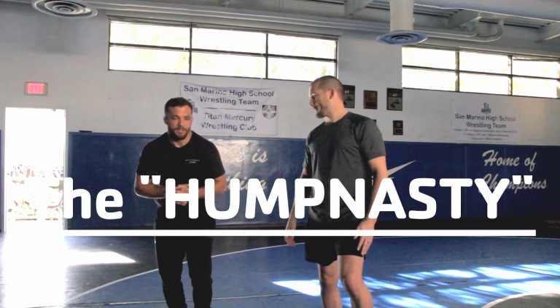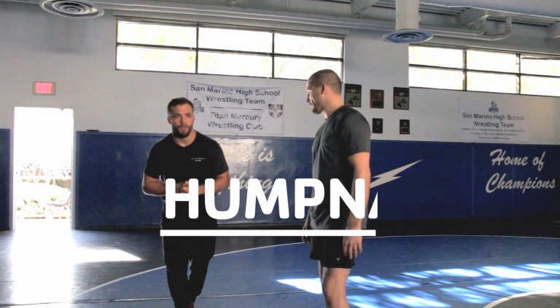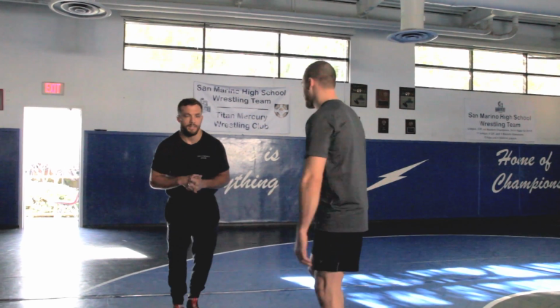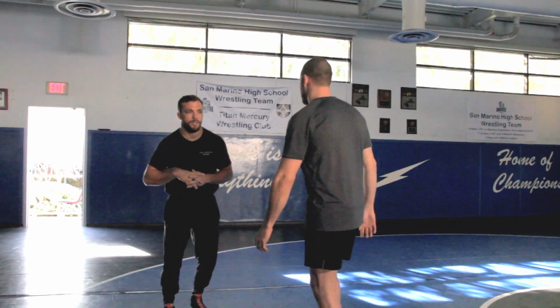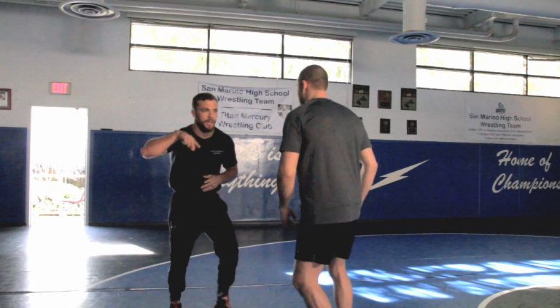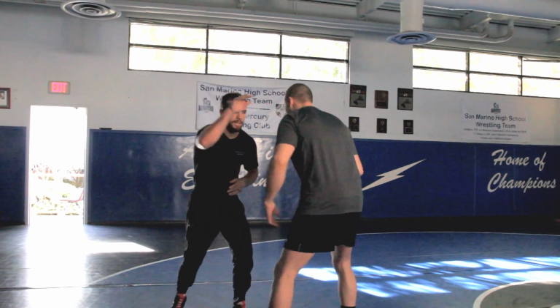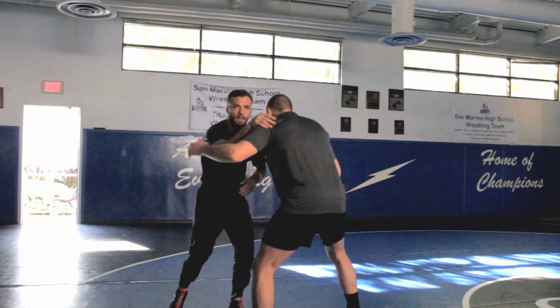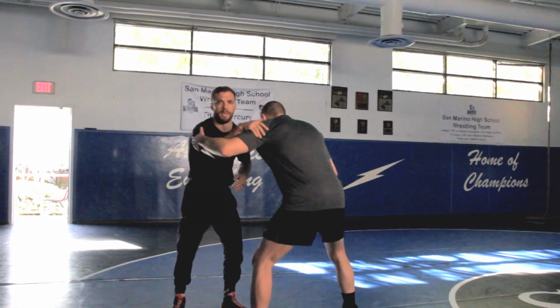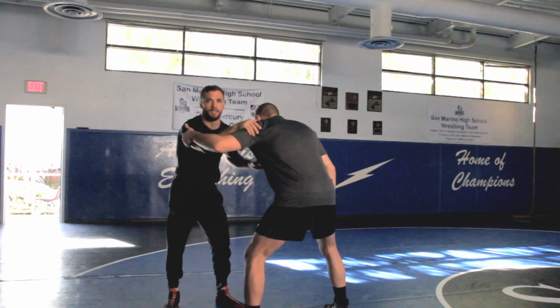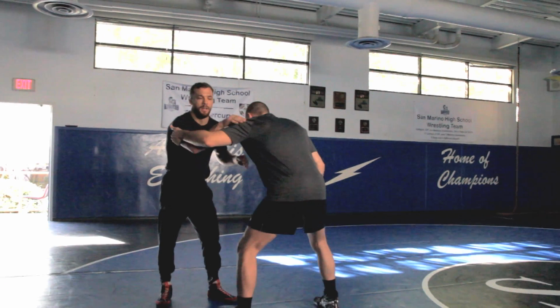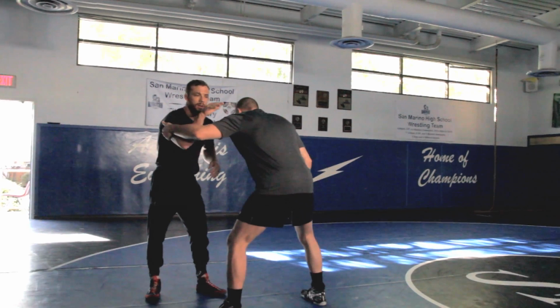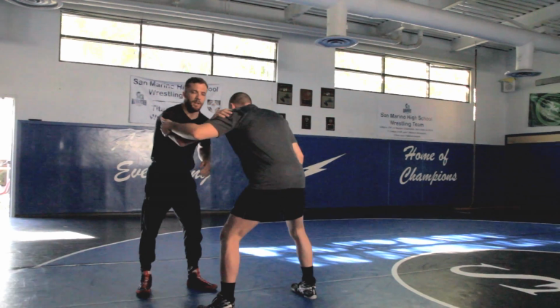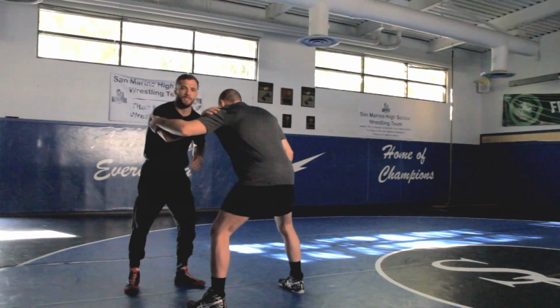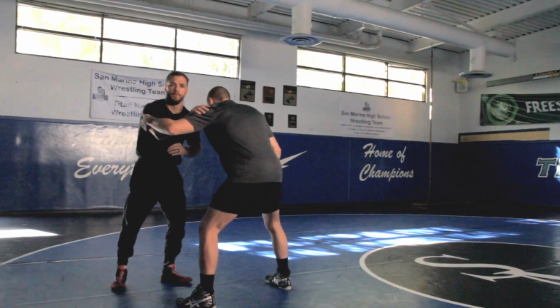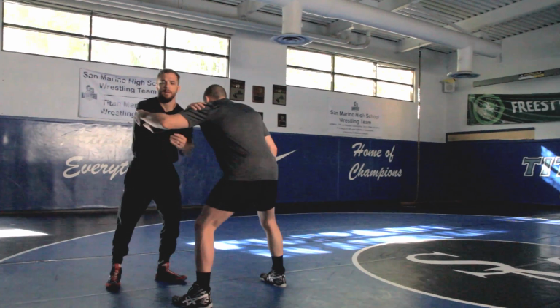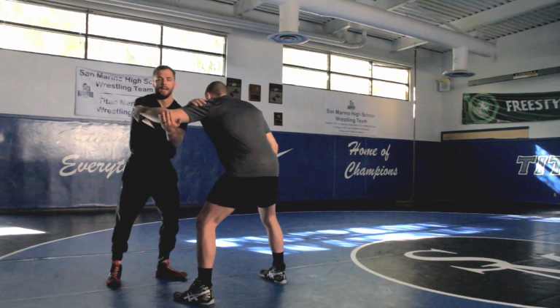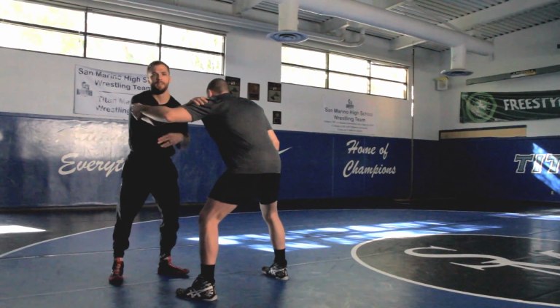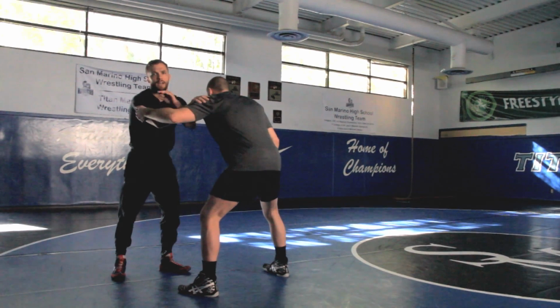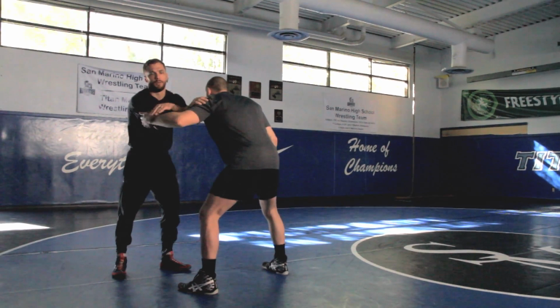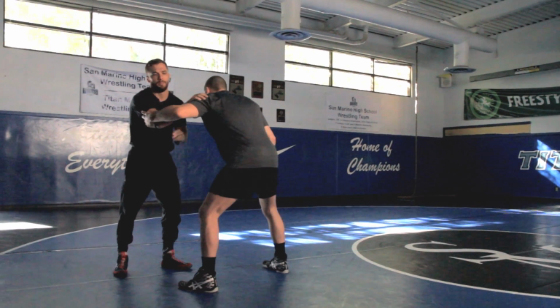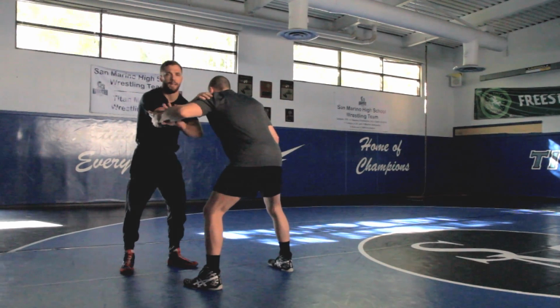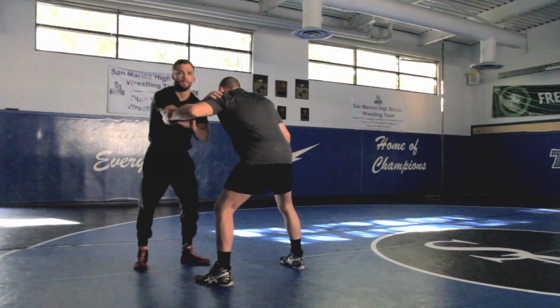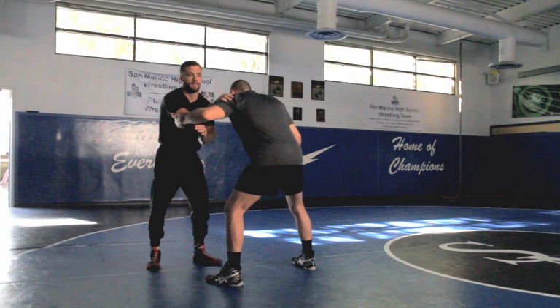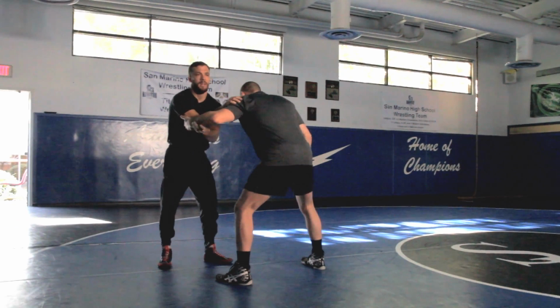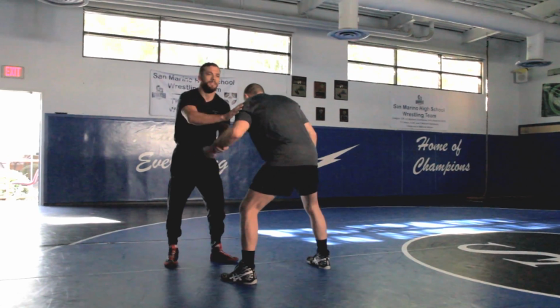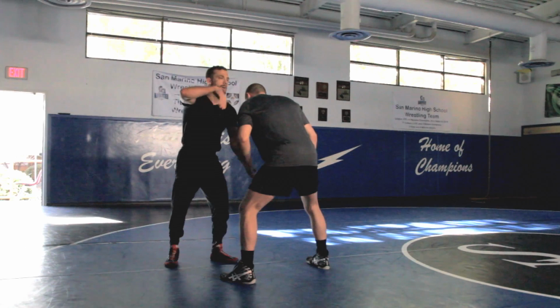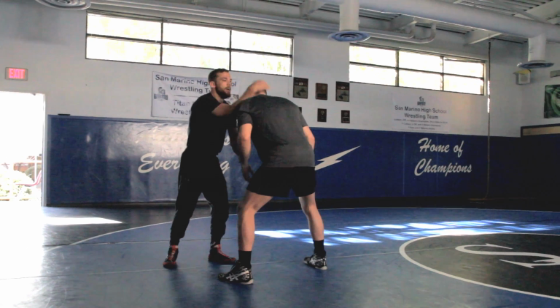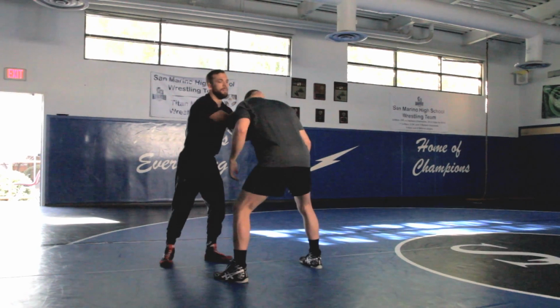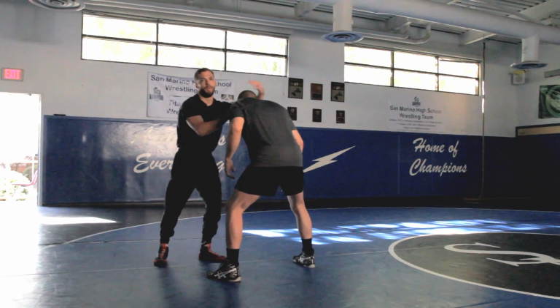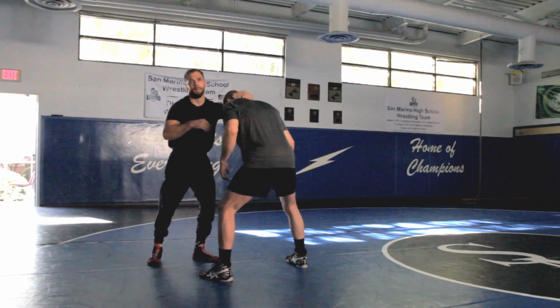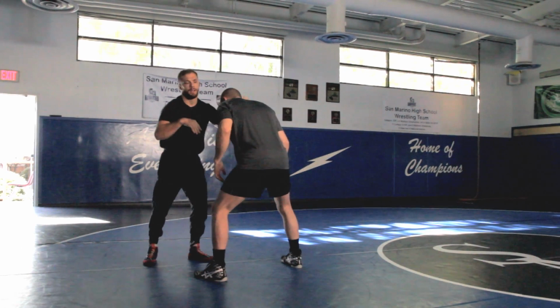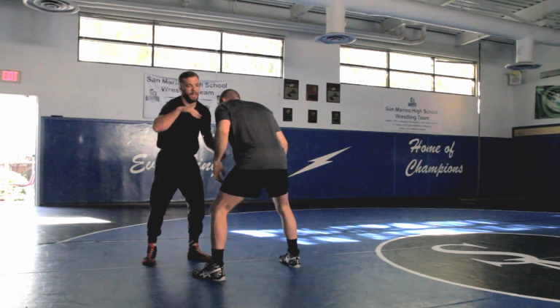What I like to do is duck from the outside. As I reach for him, 90% of guys are going to reach back and touch me like this. If they don't, I have free reign to bang on his head.